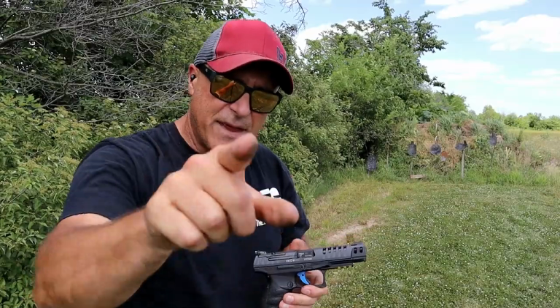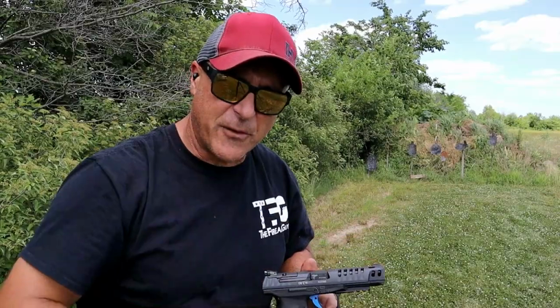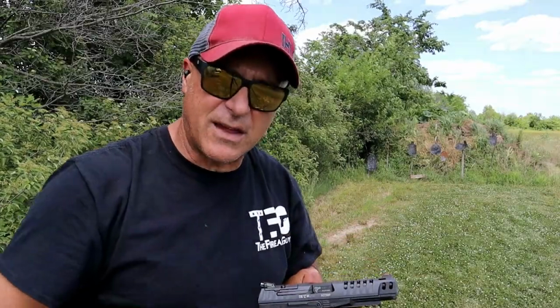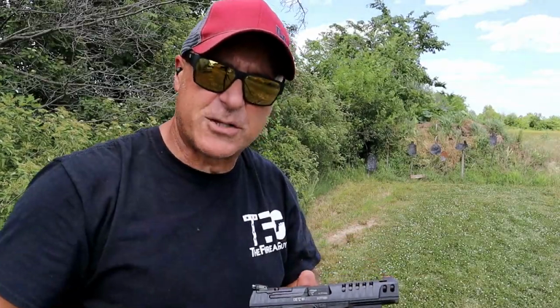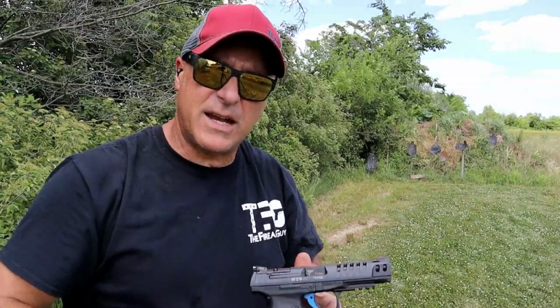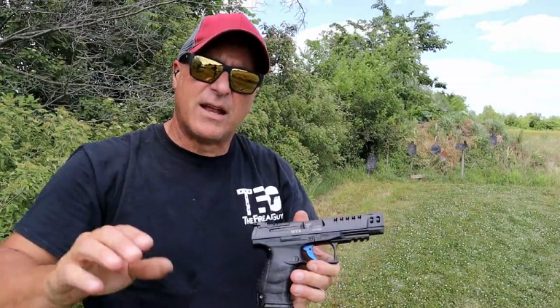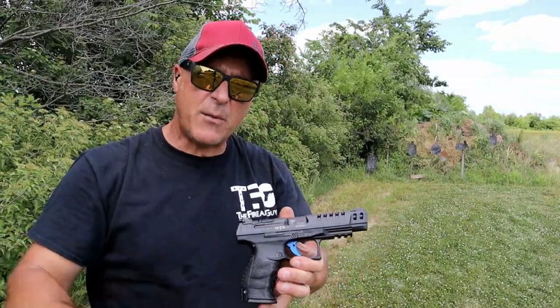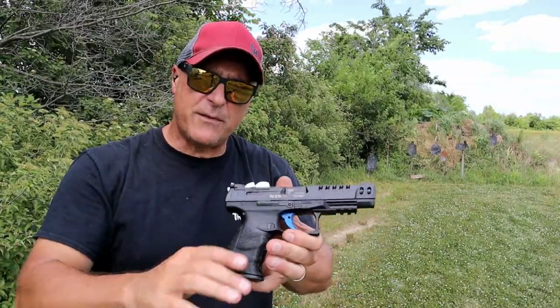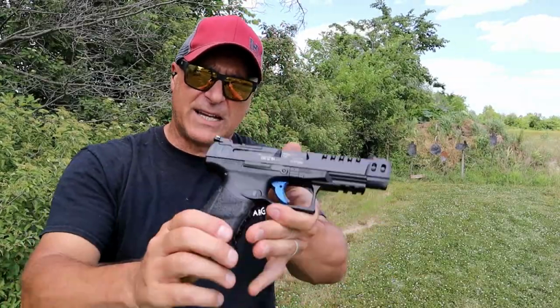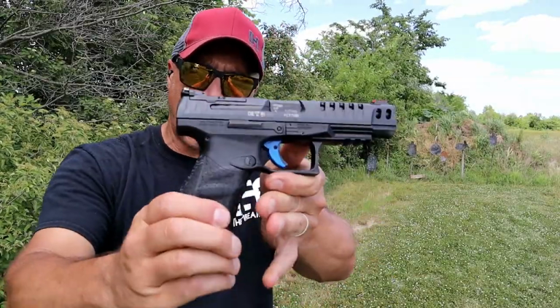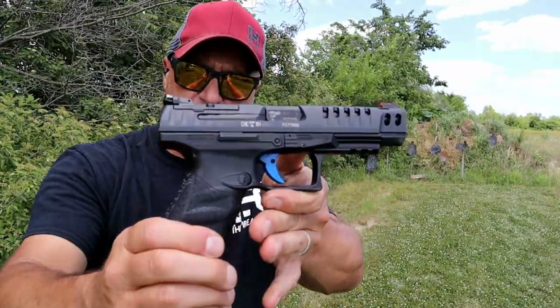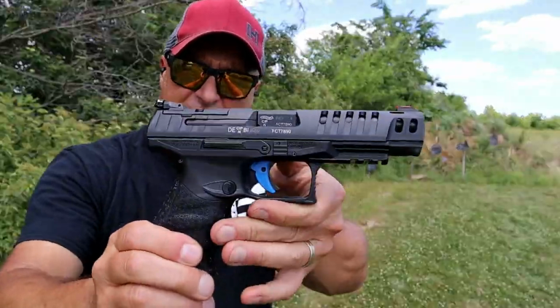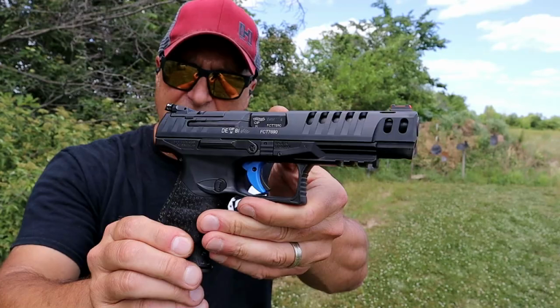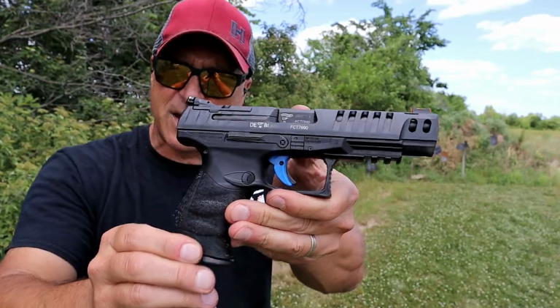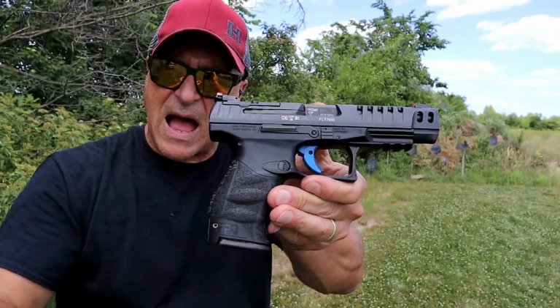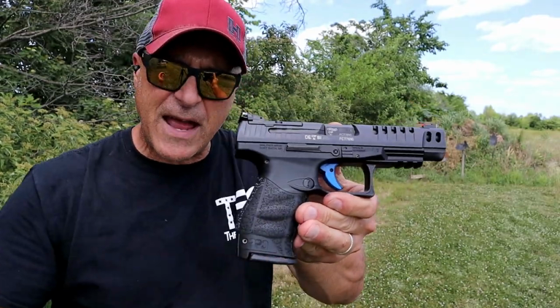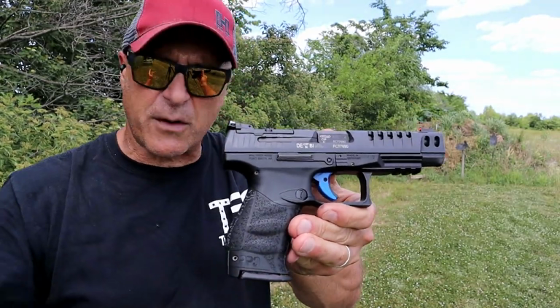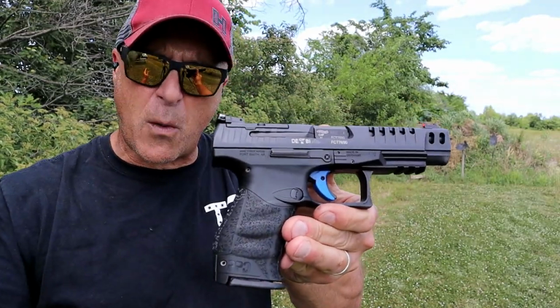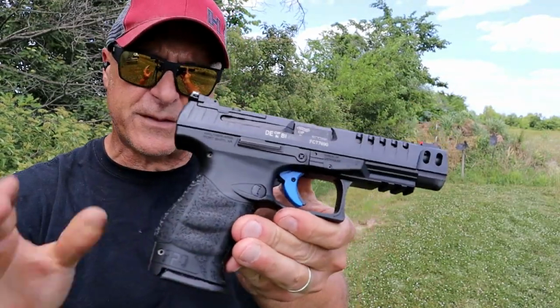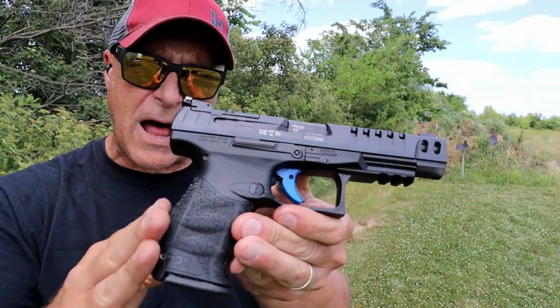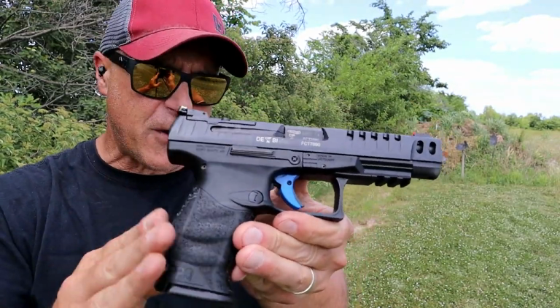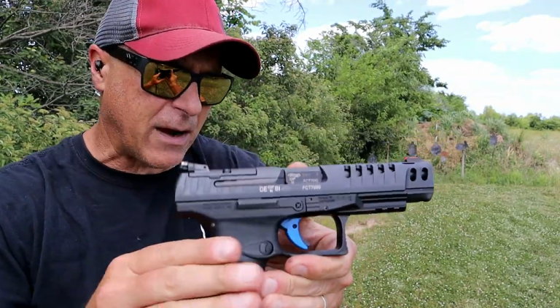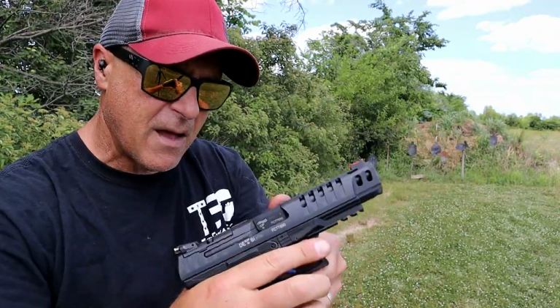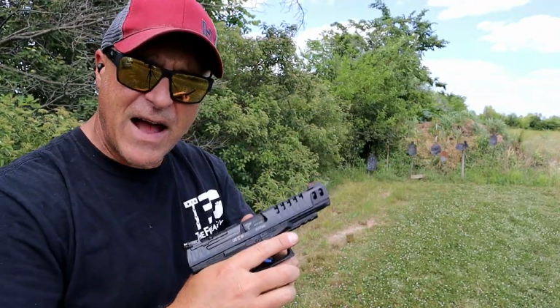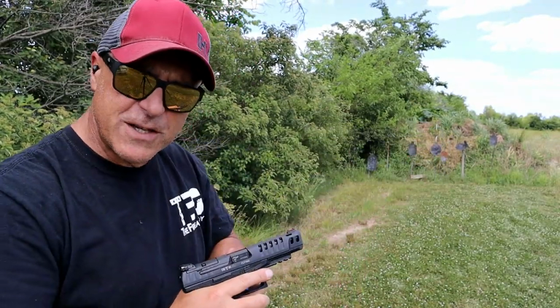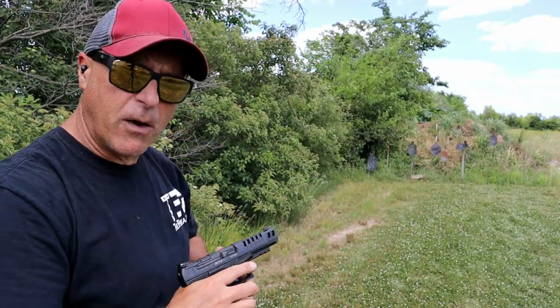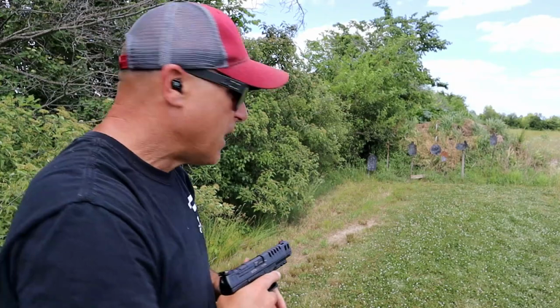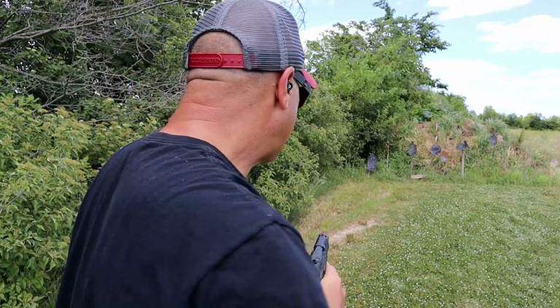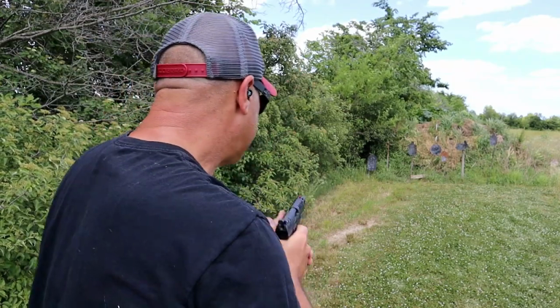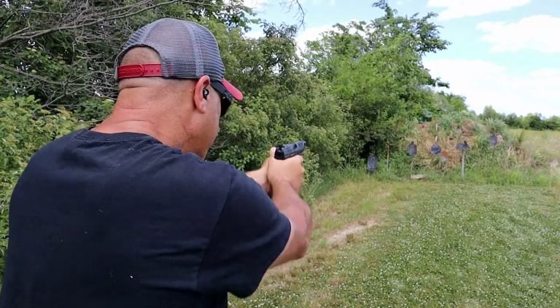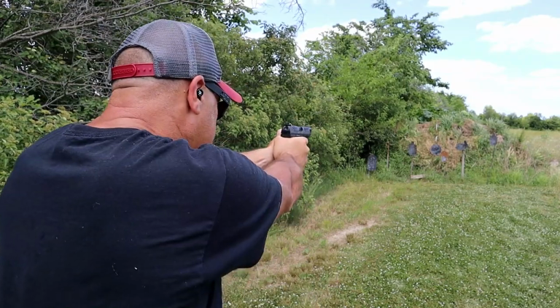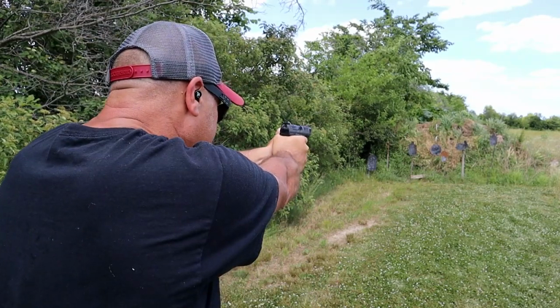Hey there friends, thanks for checking in. Today we are revisiting the Walther Q5 Match. I've had this one for a while. This is a polymer frame model, 5 inch barrel. Let's go ahead and take a few shots.